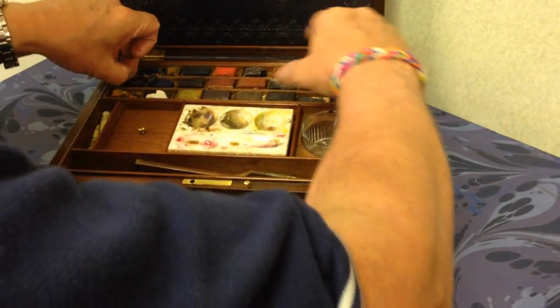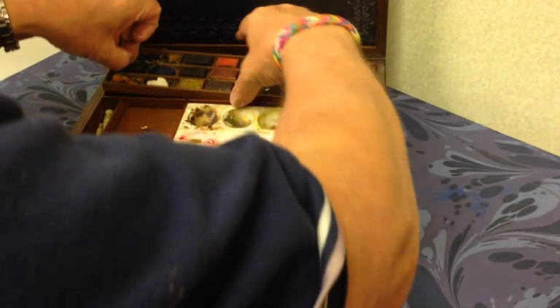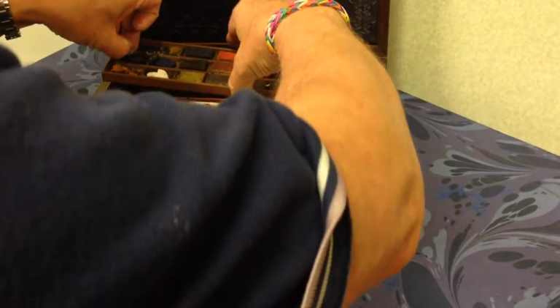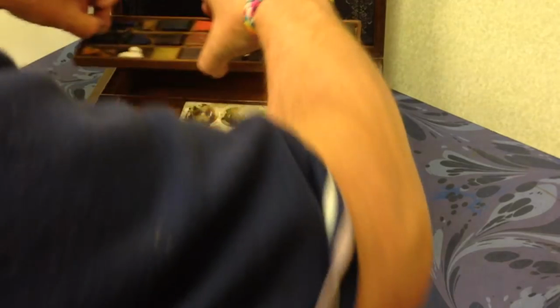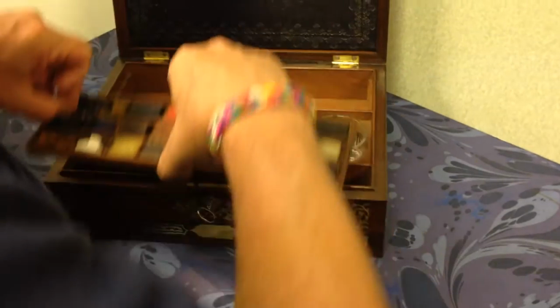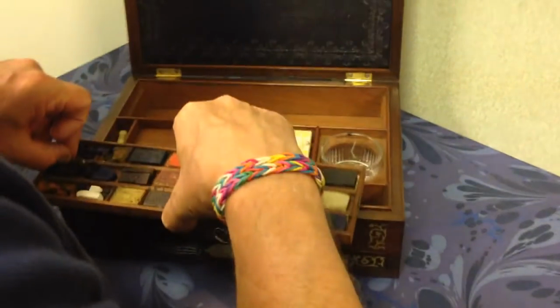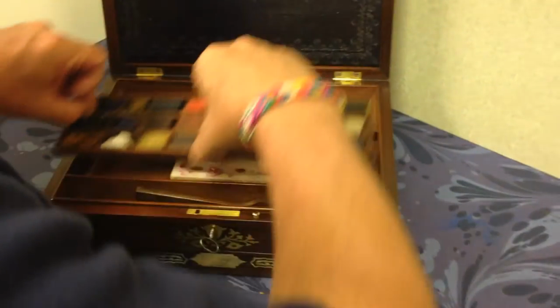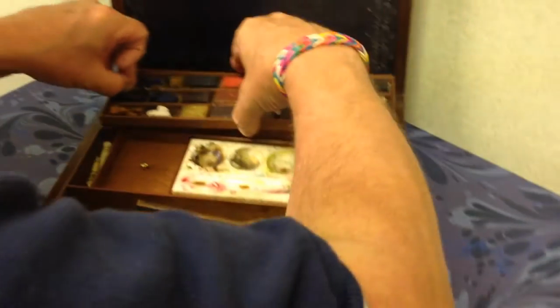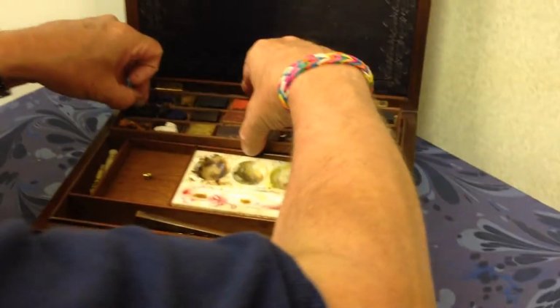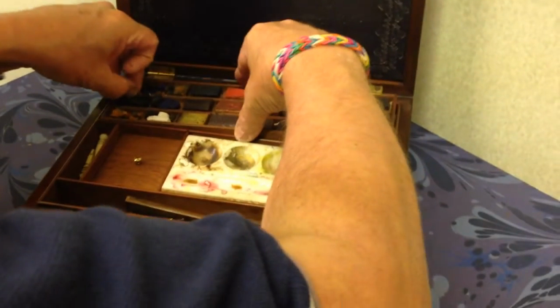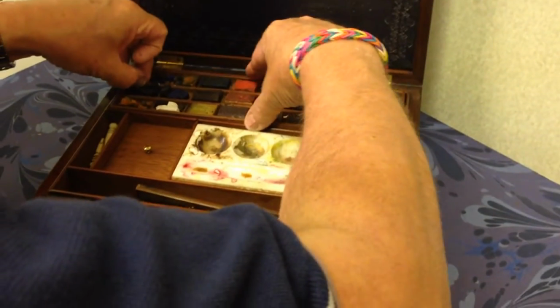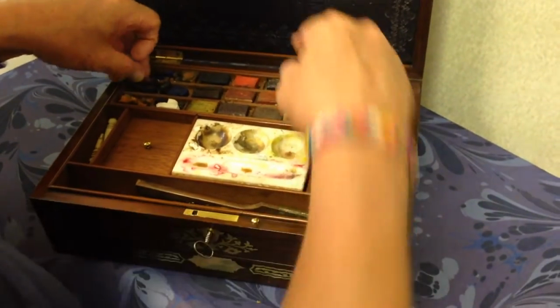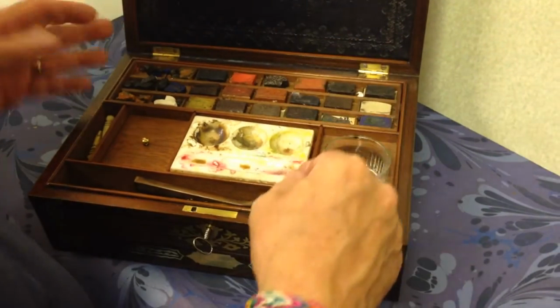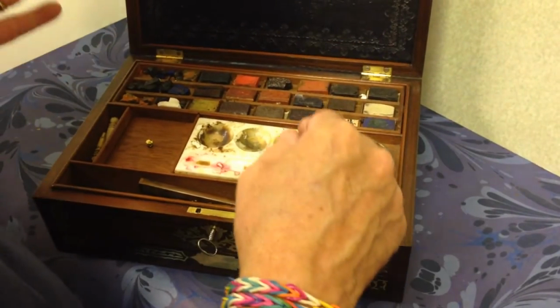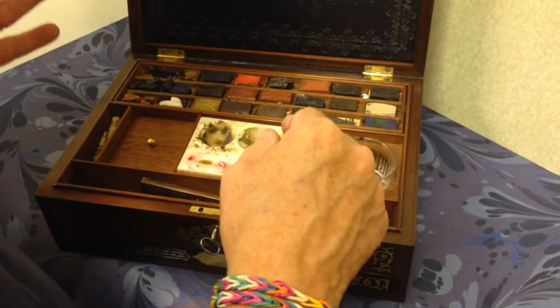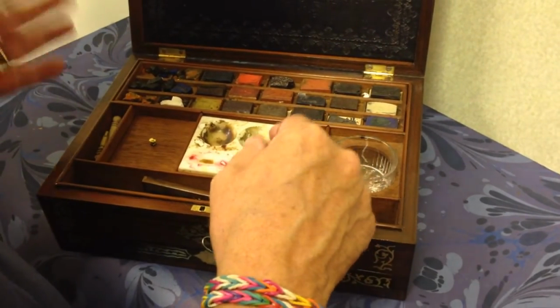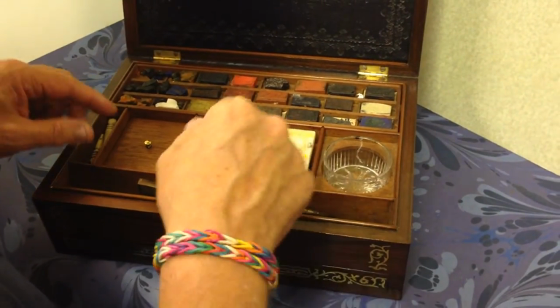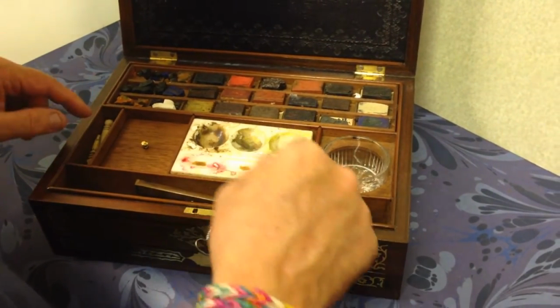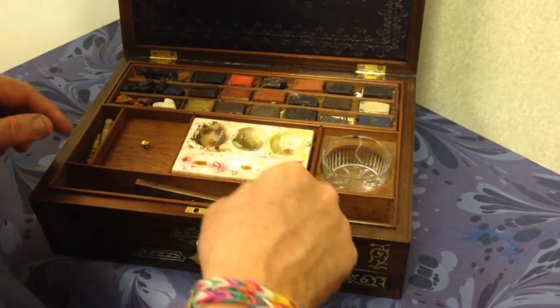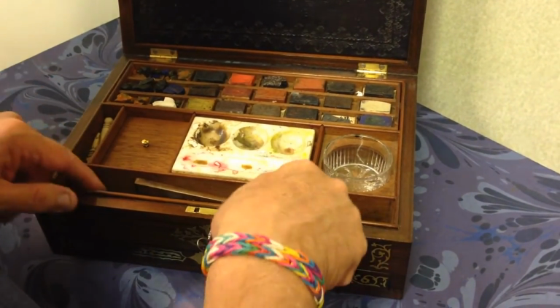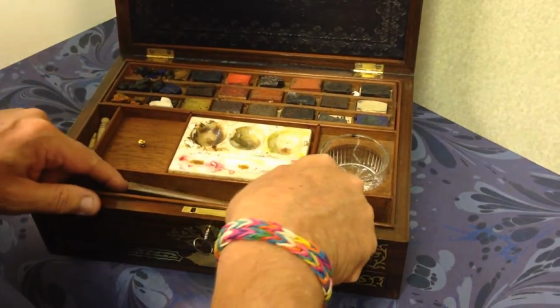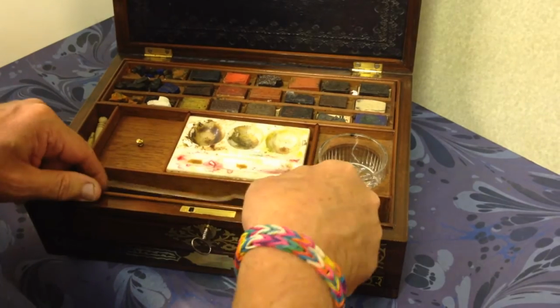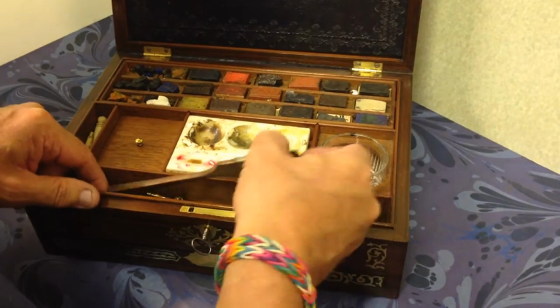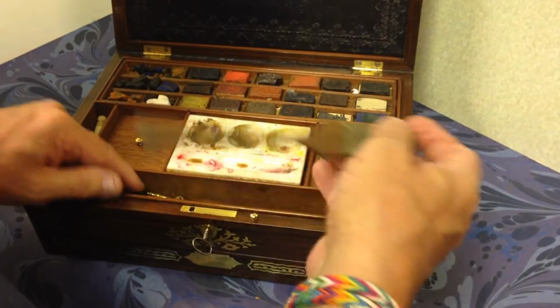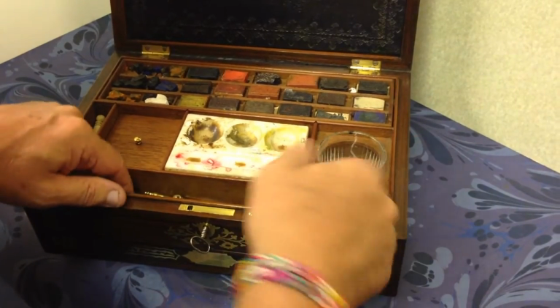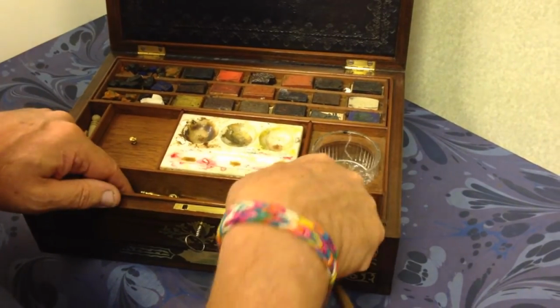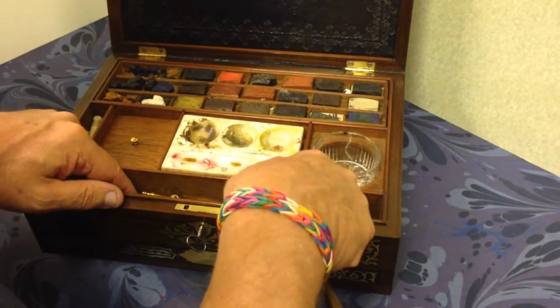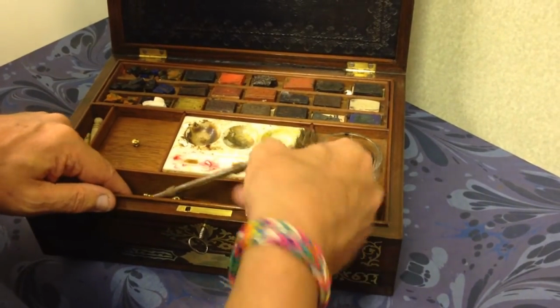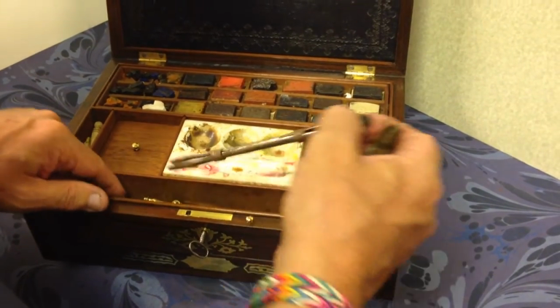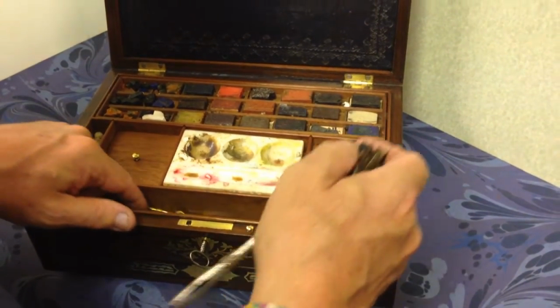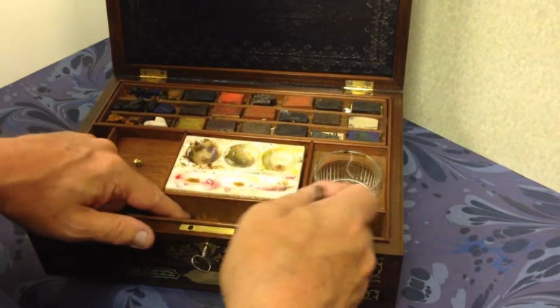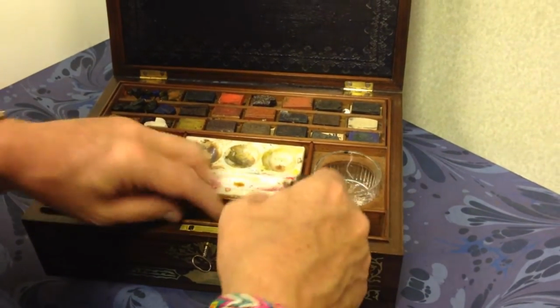This tray lifts out and you've got more space underneath. There are lots of tools and charcoal holders, and compasses.